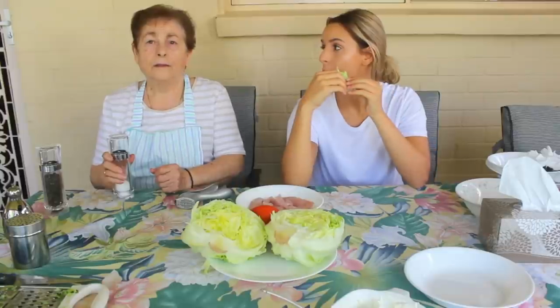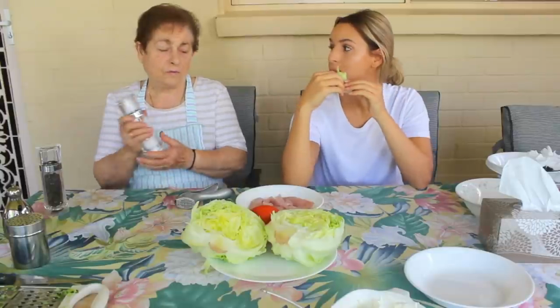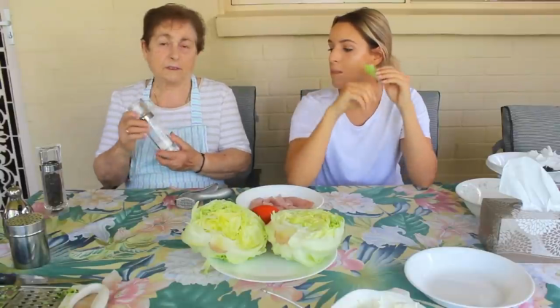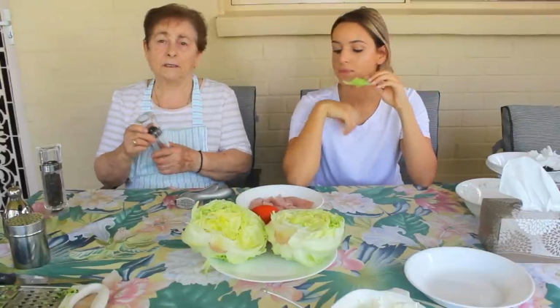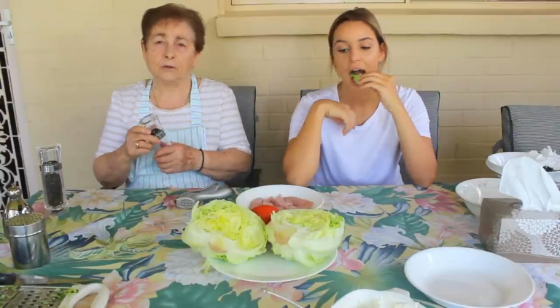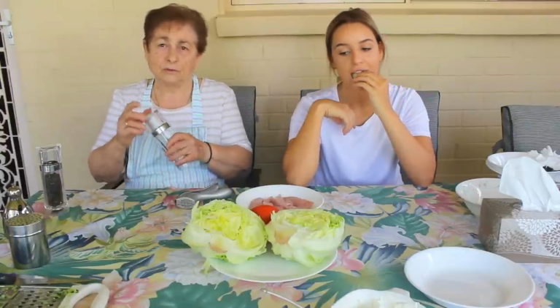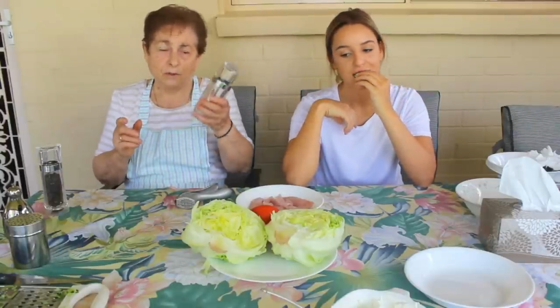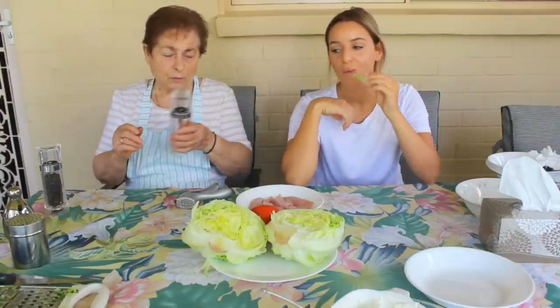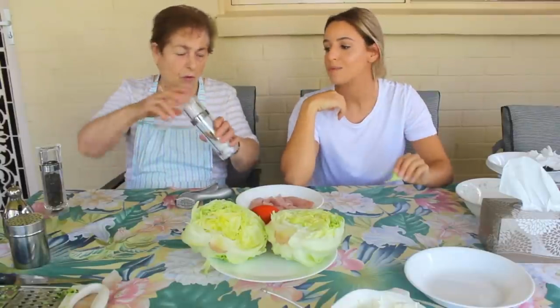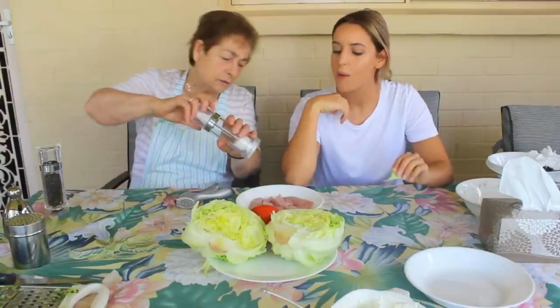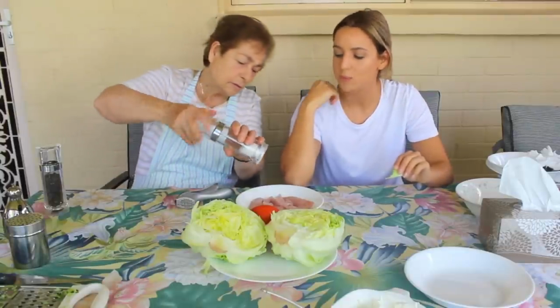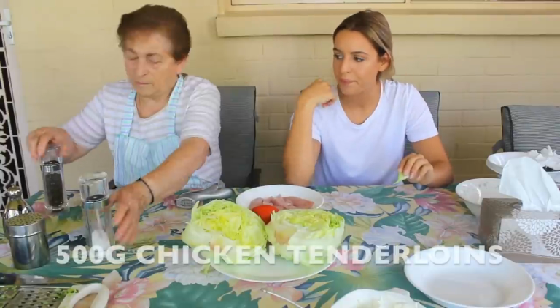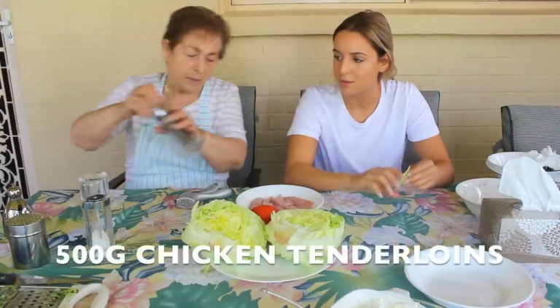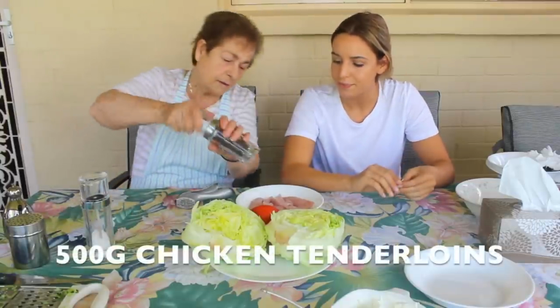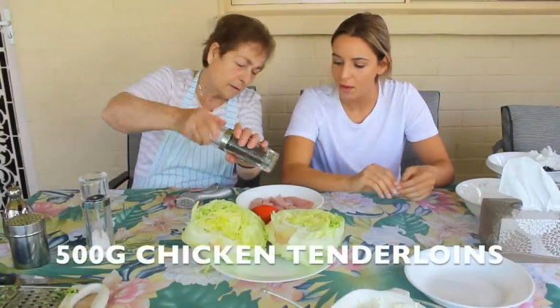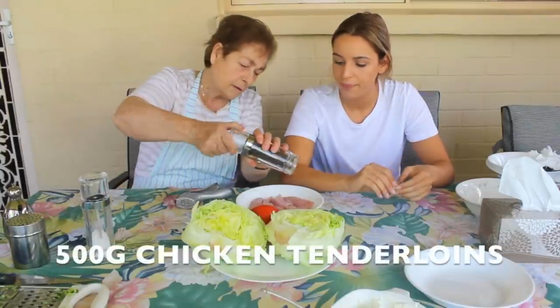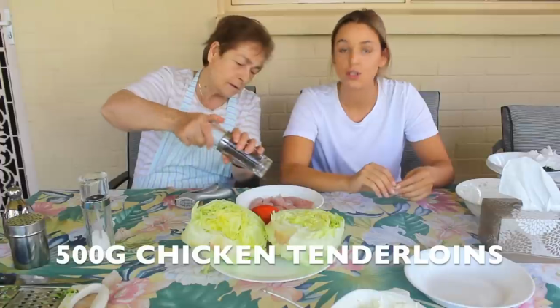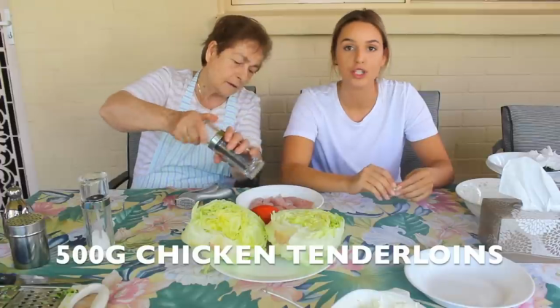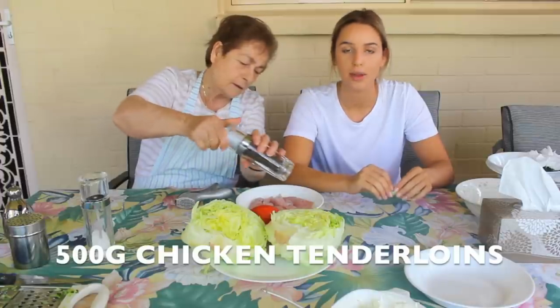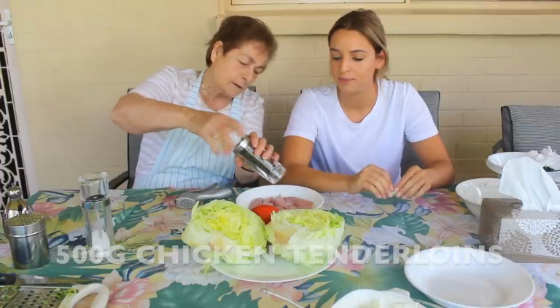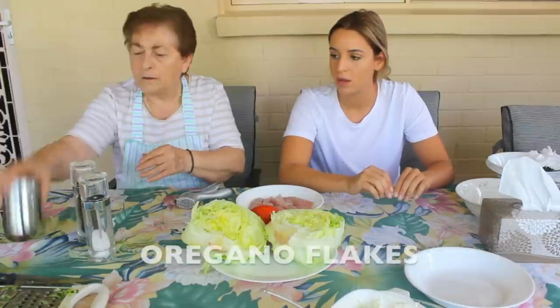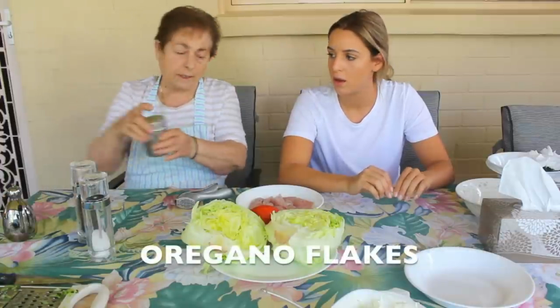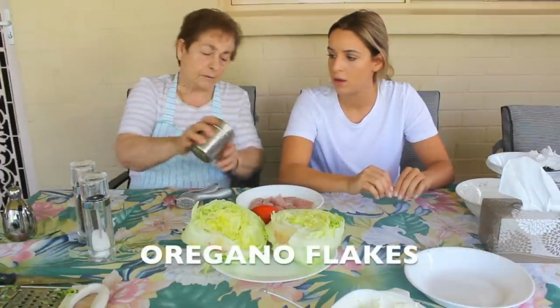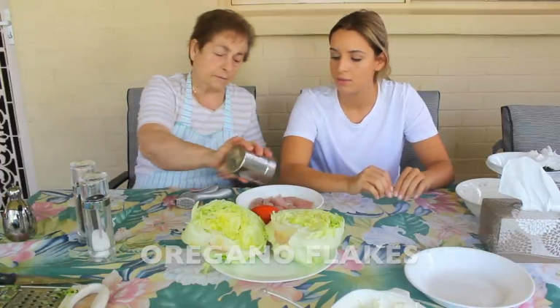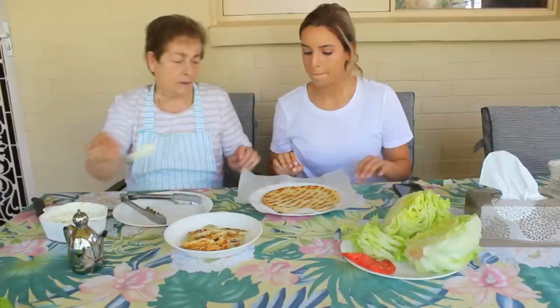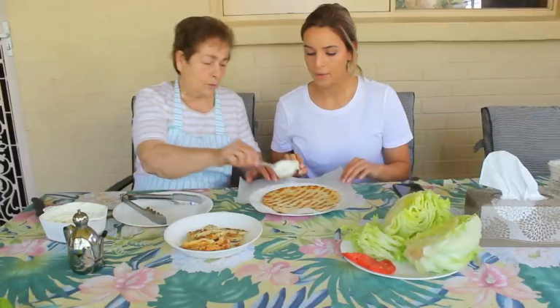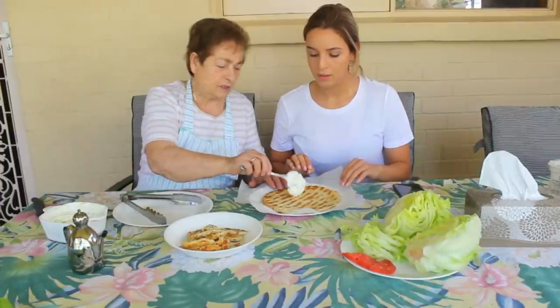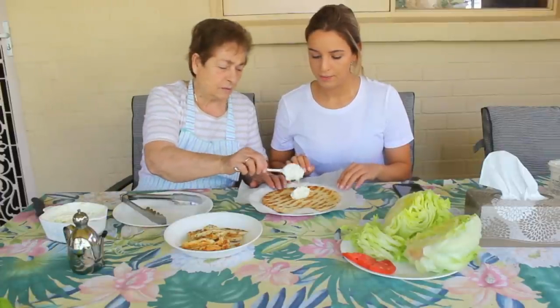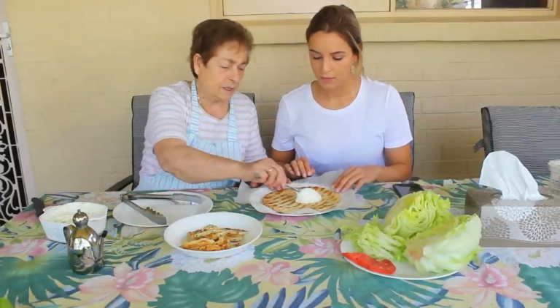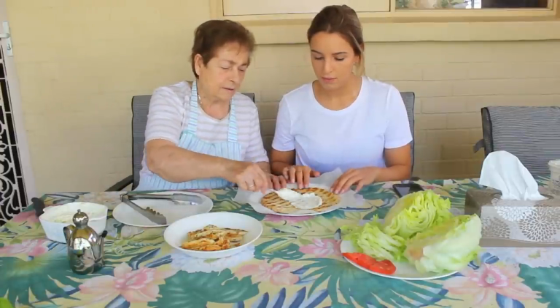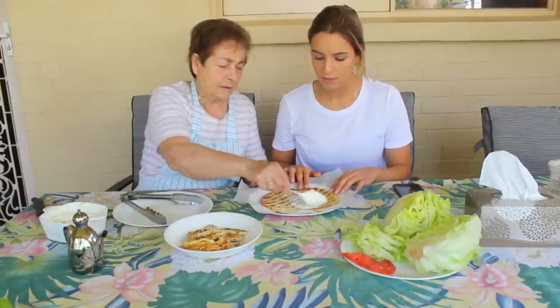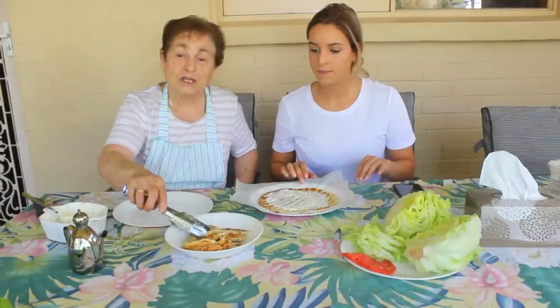Now we fix the gyro sauce. On the chicken, we put salt, pepper, and oregano. We'll put the chicken with pita.